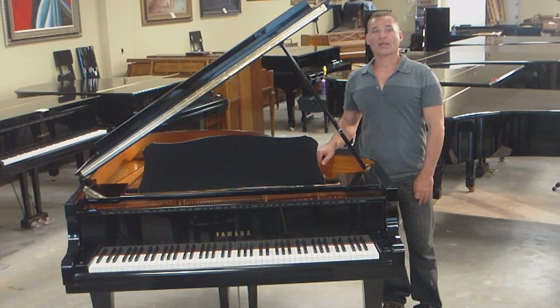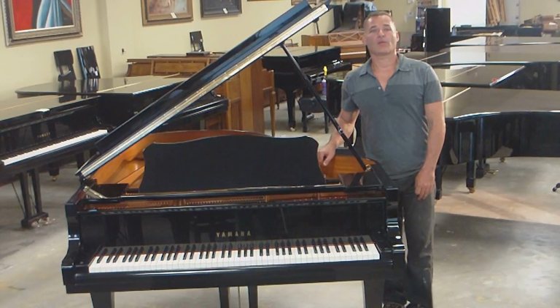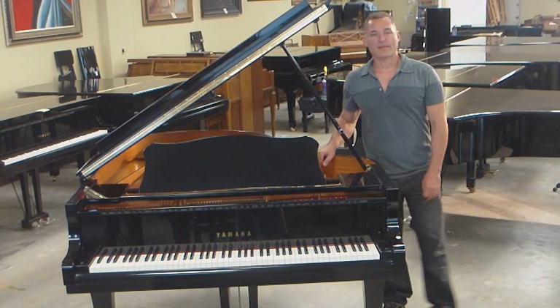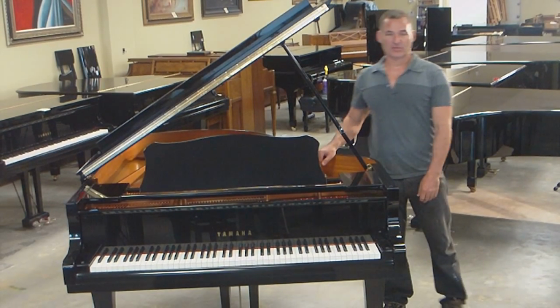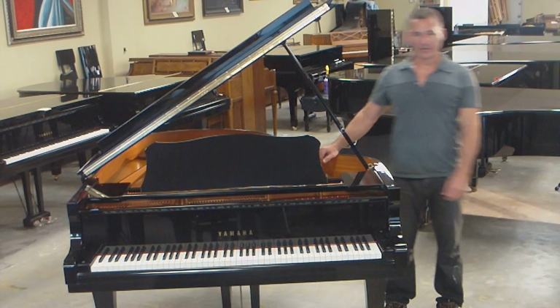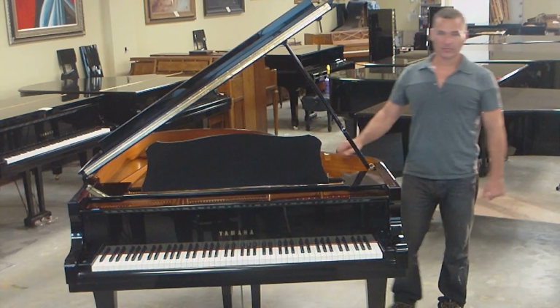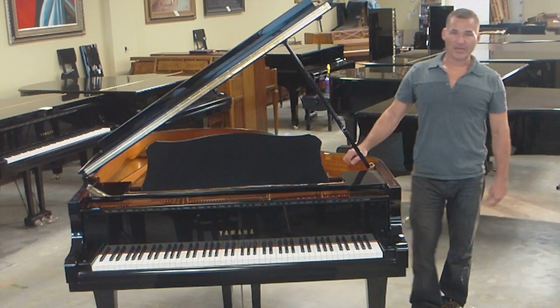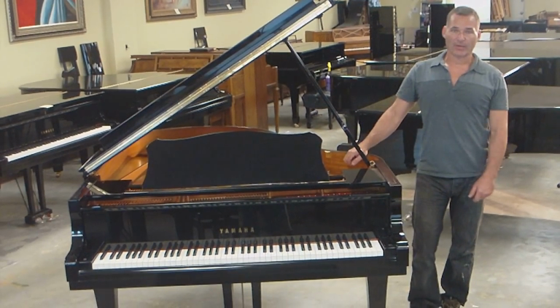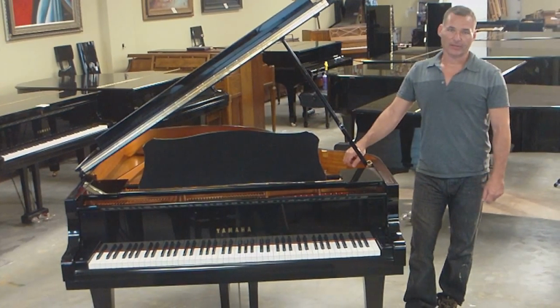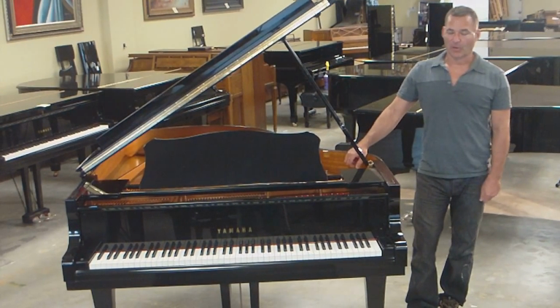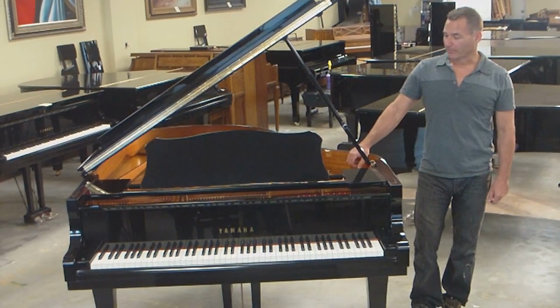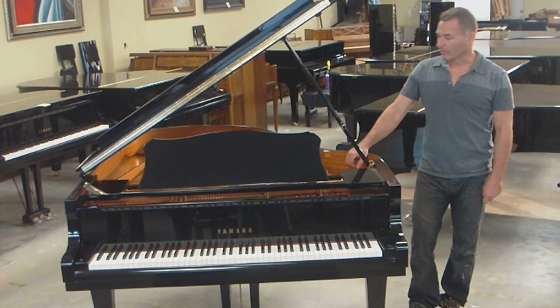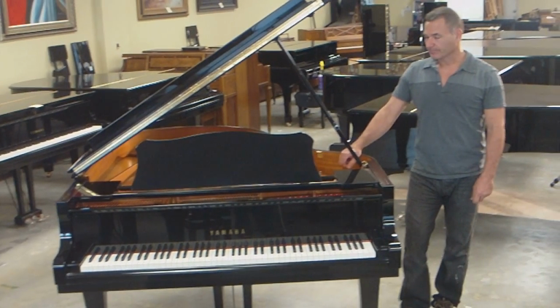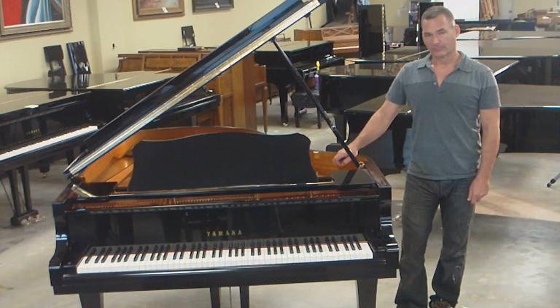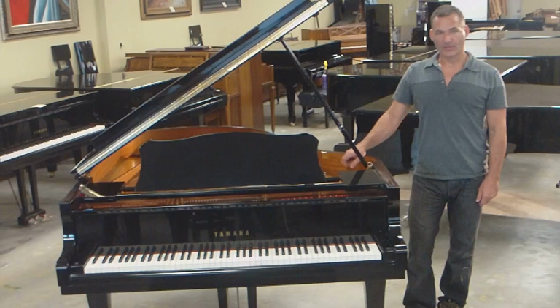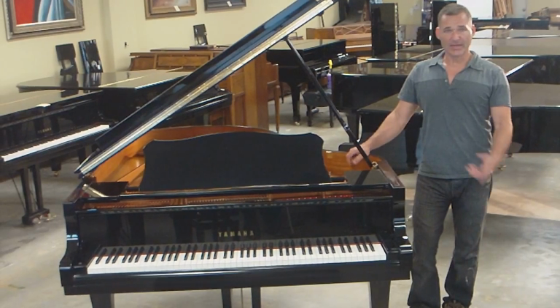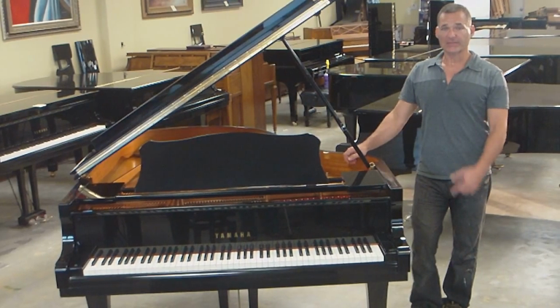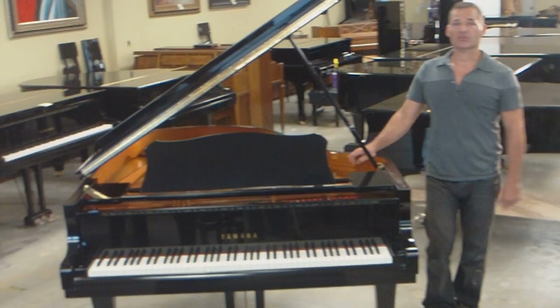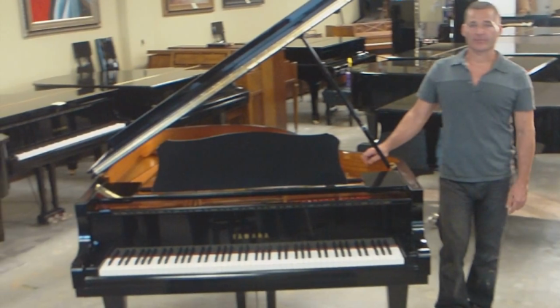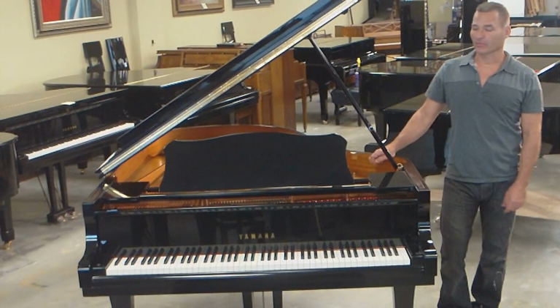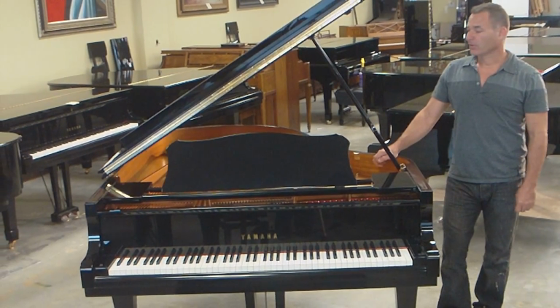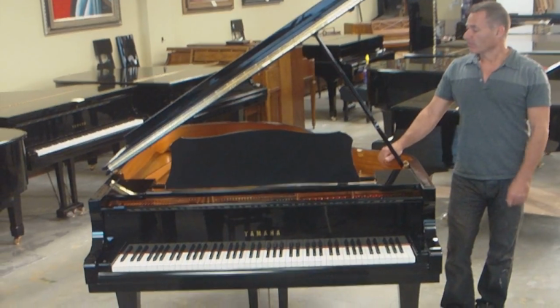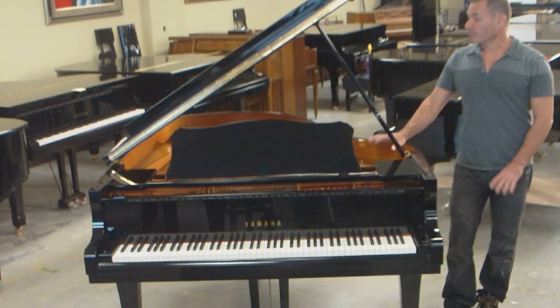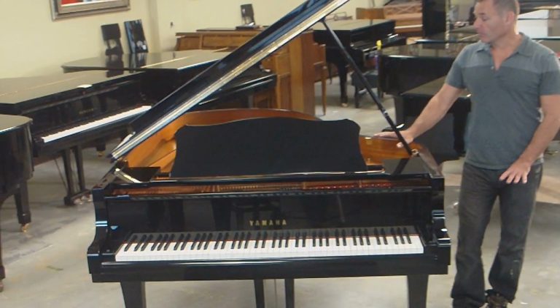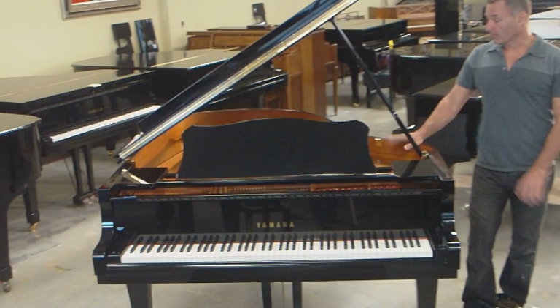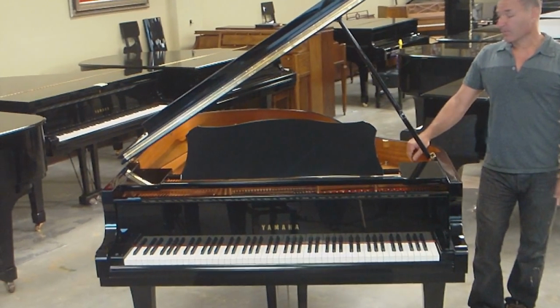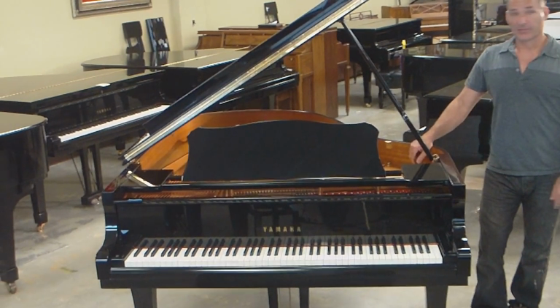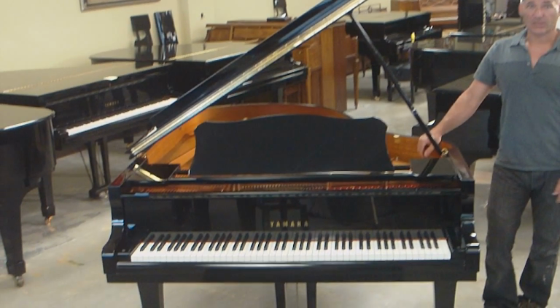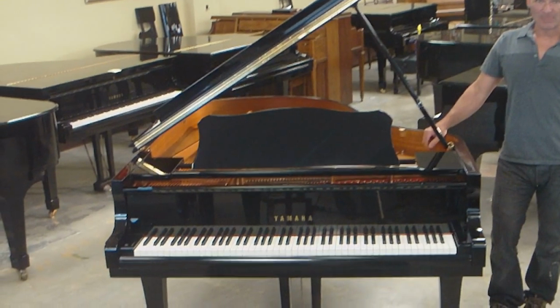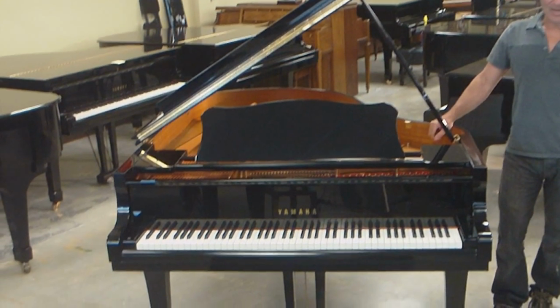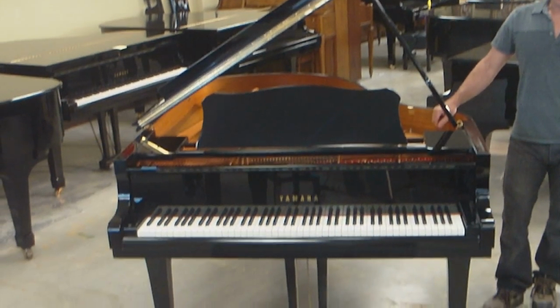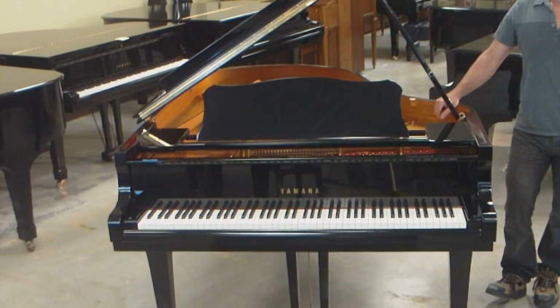Hello, my name is Russell Housen with Piano Outlet here in Margate, Florida. Today I'd like to demonstrate to you this beautiful, pristine Yamaha C3.